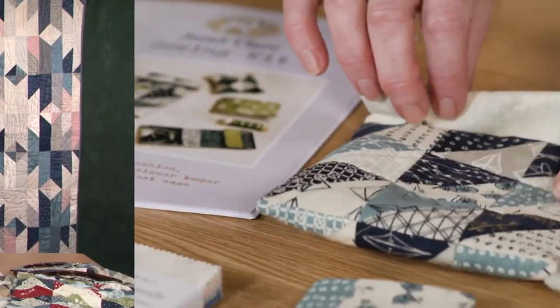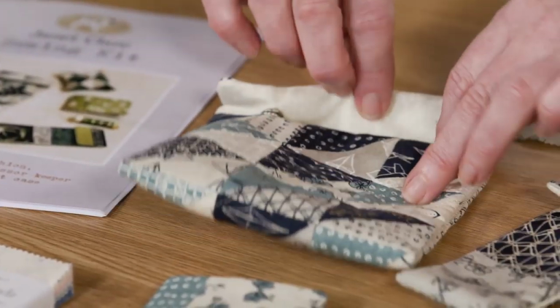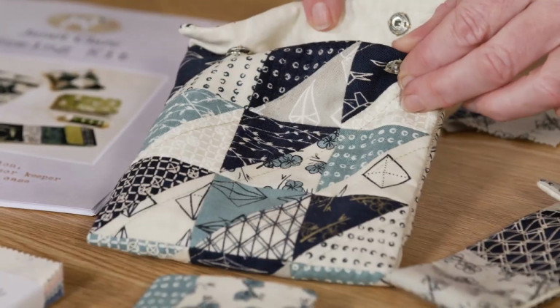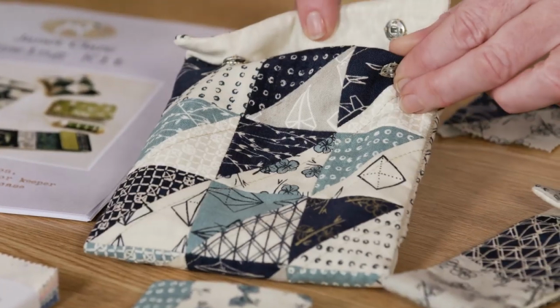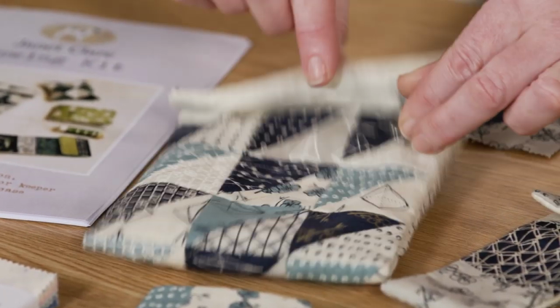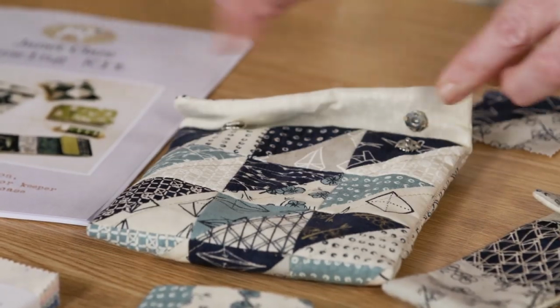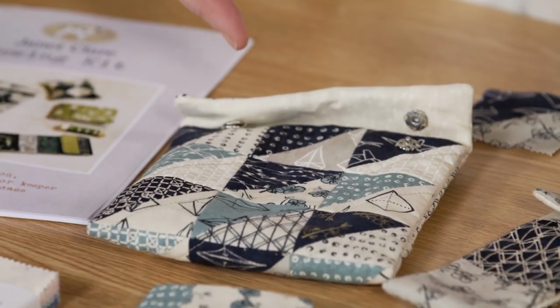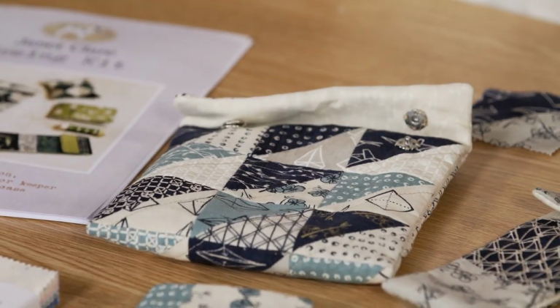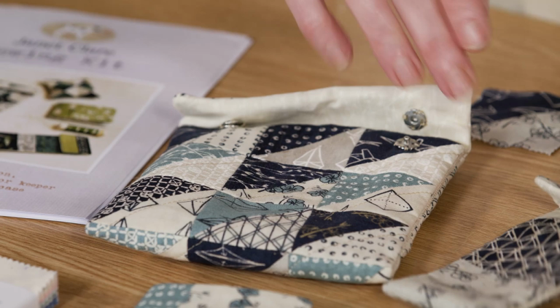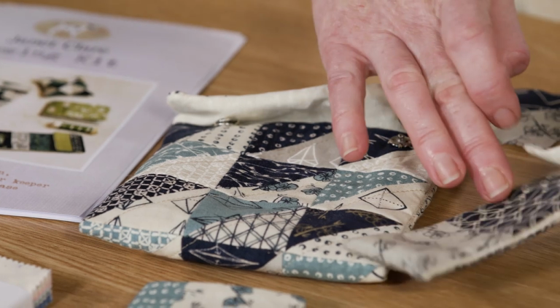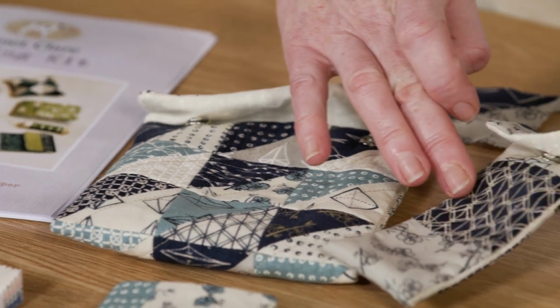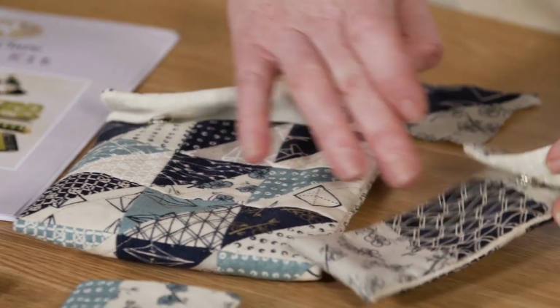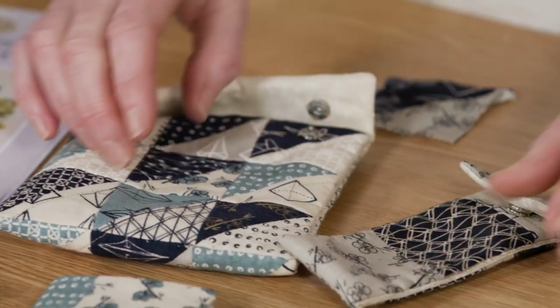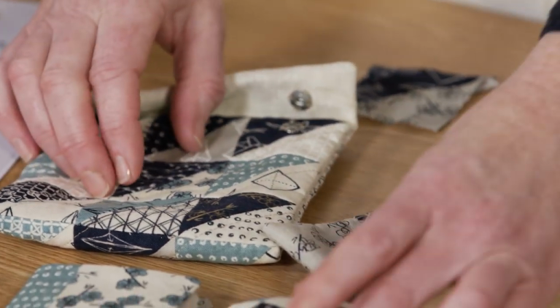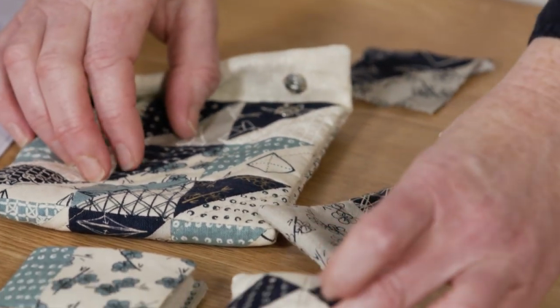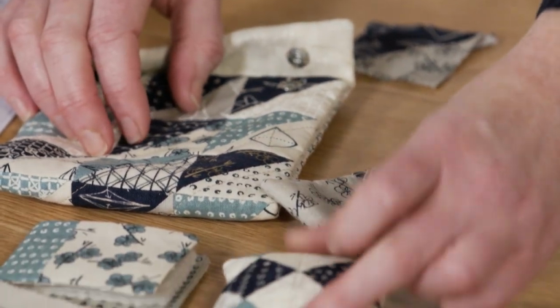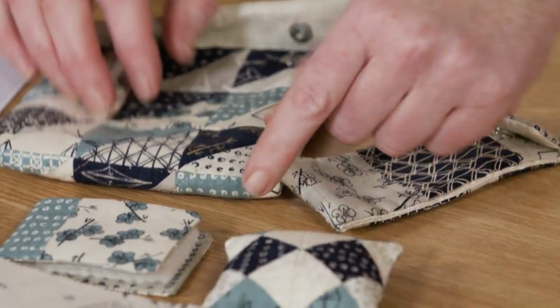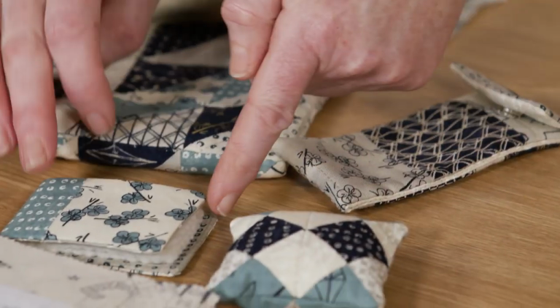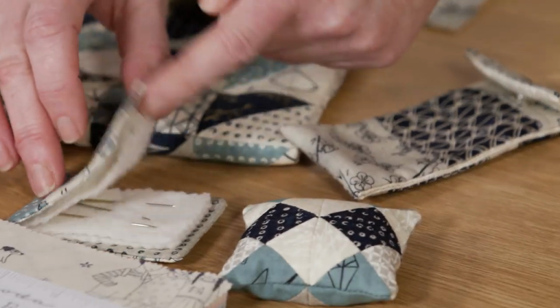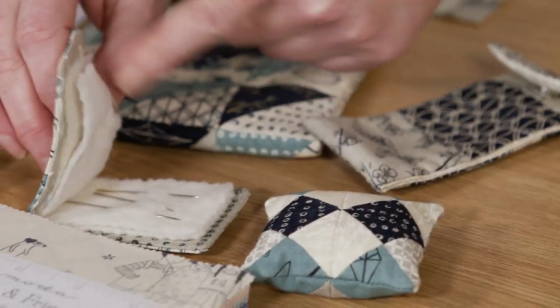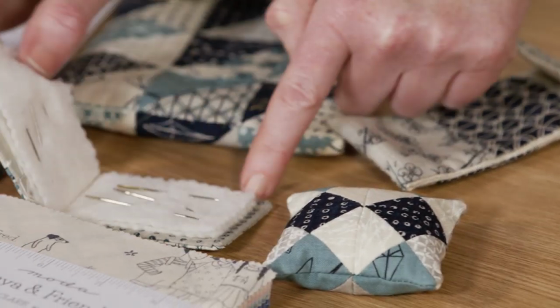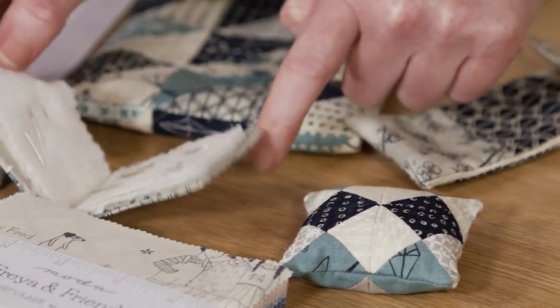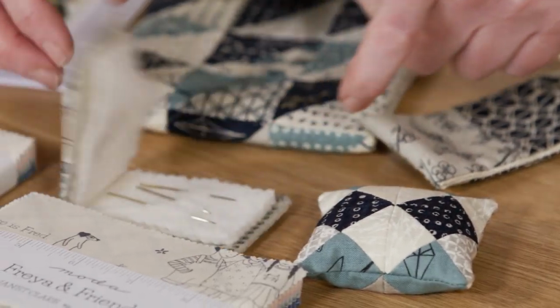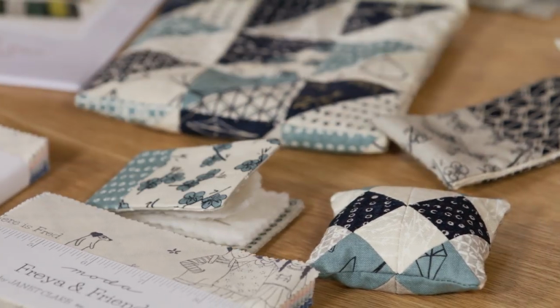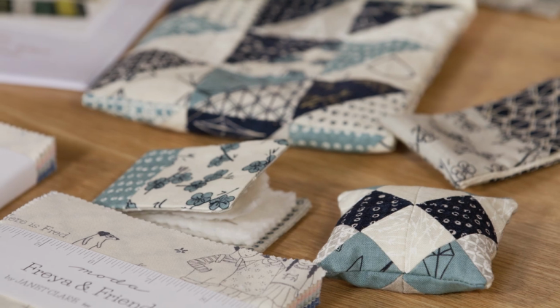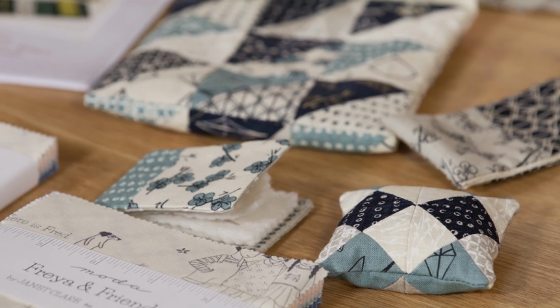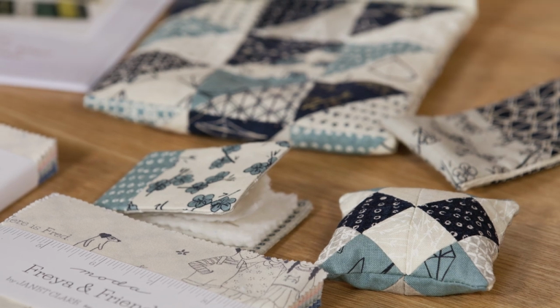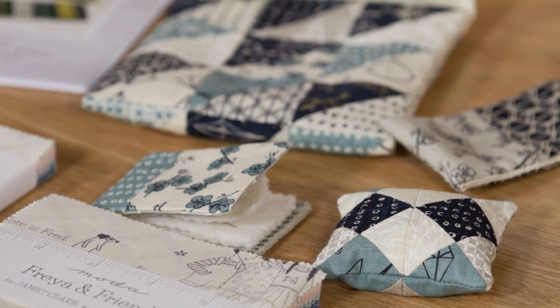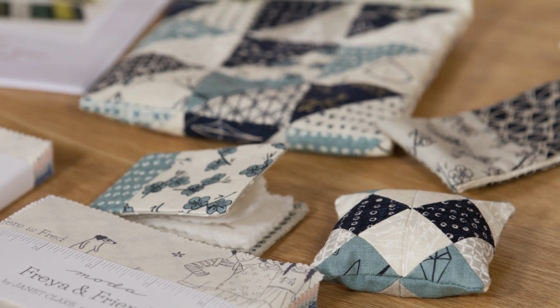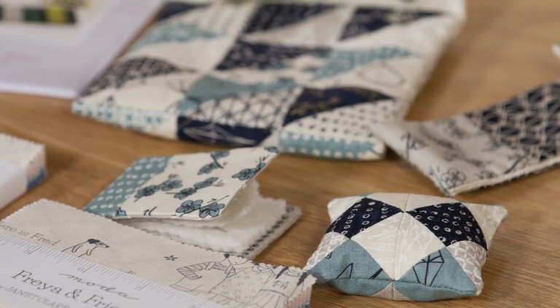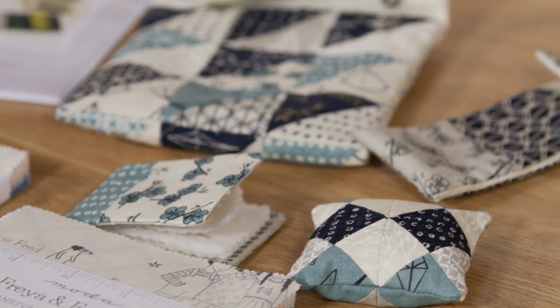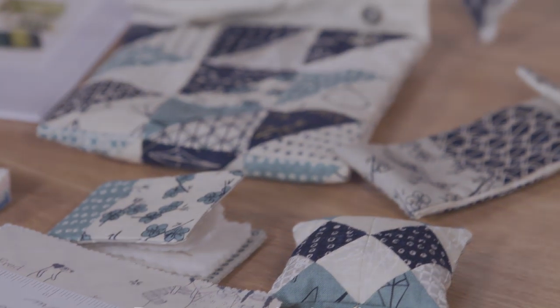You can make a little project bag, a little thread keeper, a little scissor case, a little pincushion, and then a needle case. As I say, you only have one whole square triangle left.